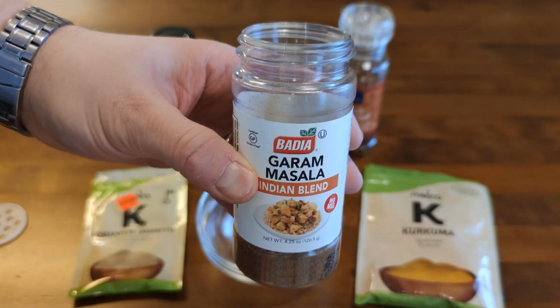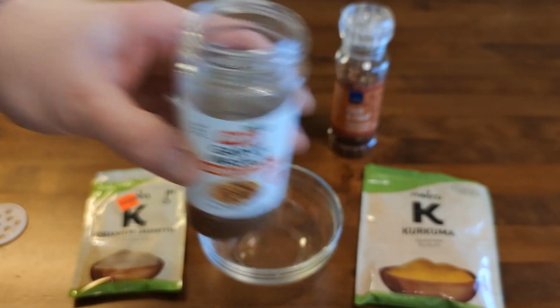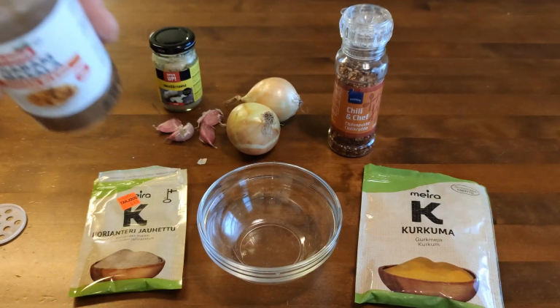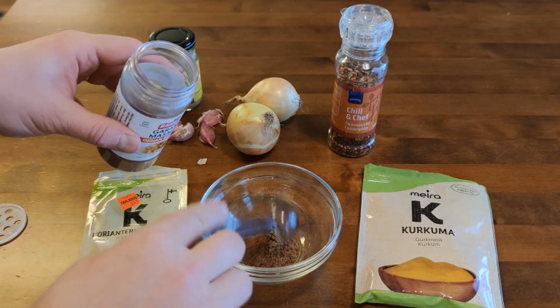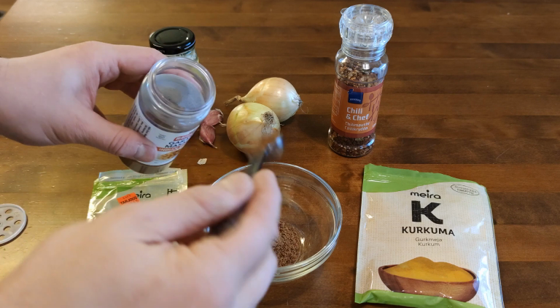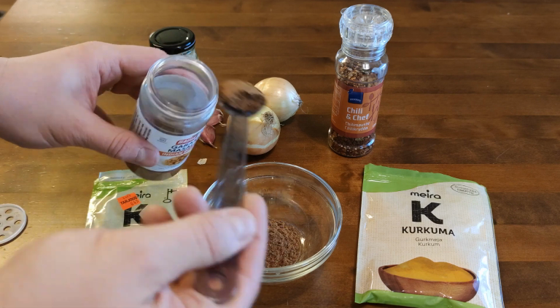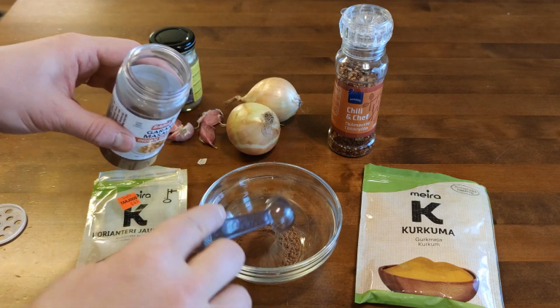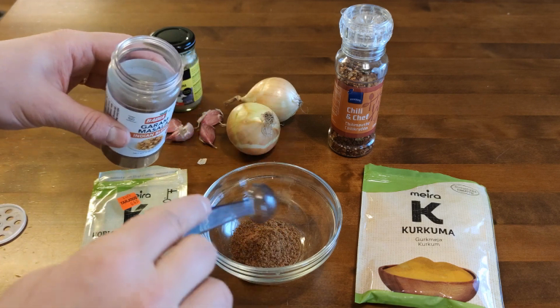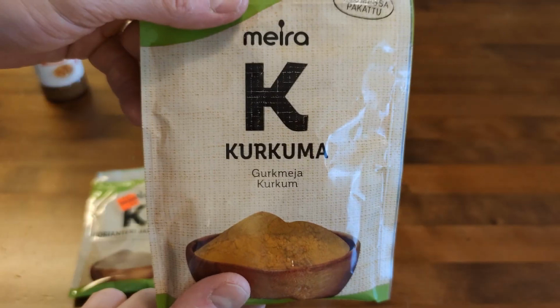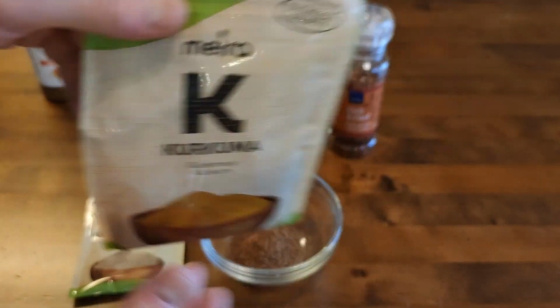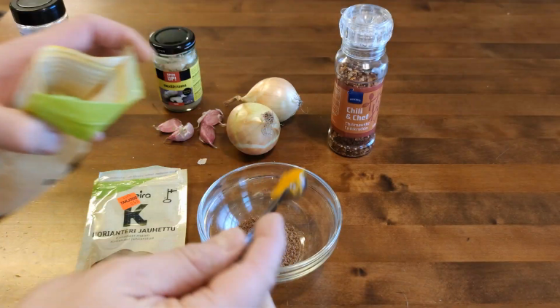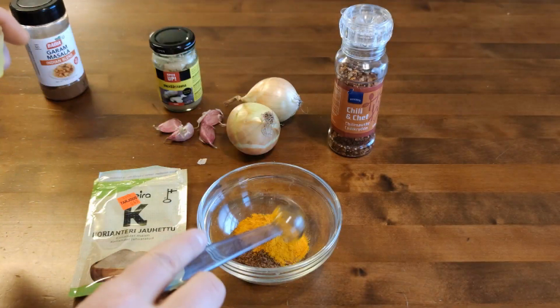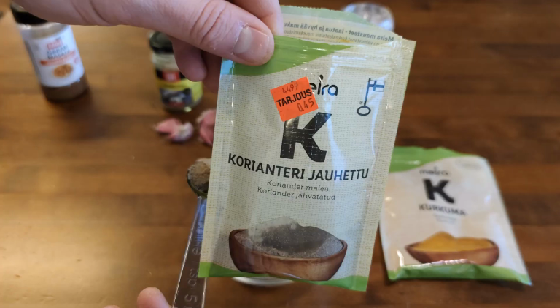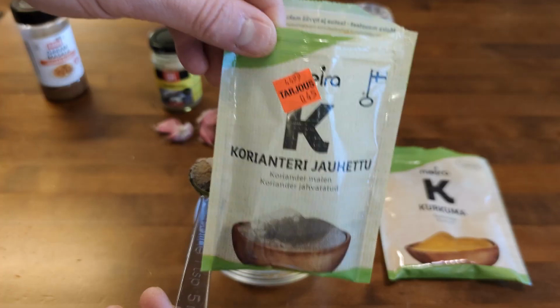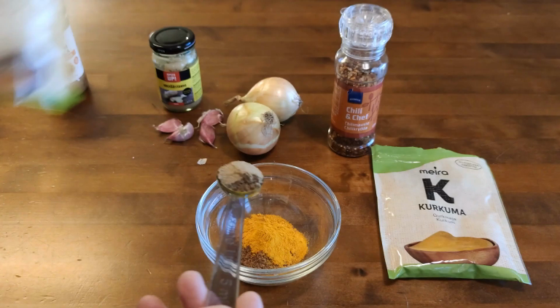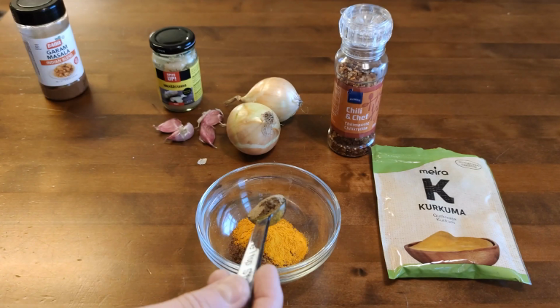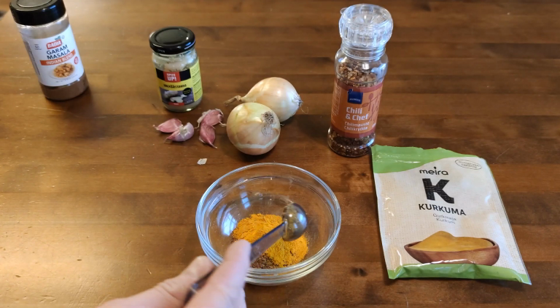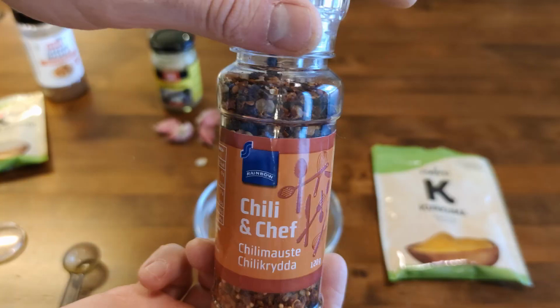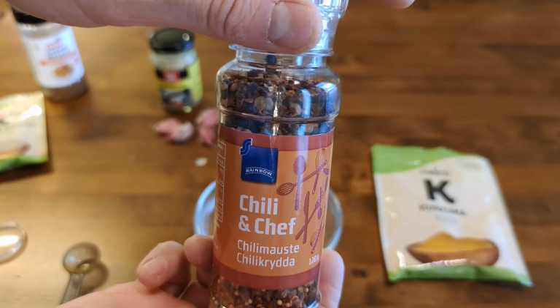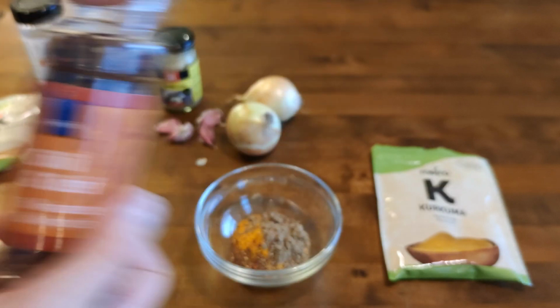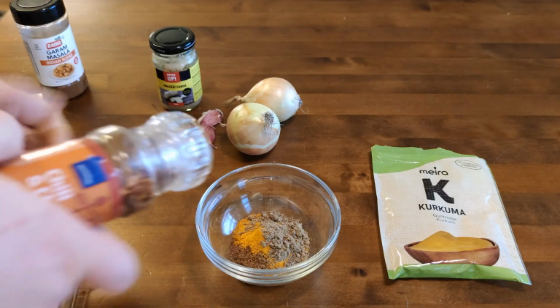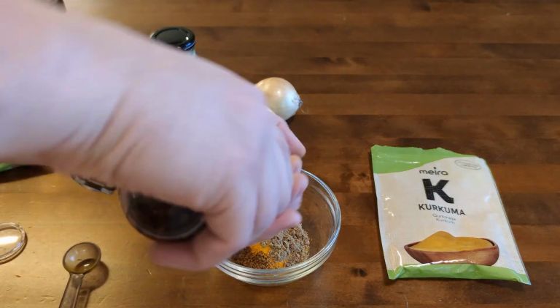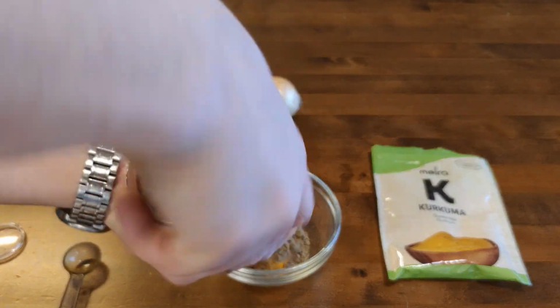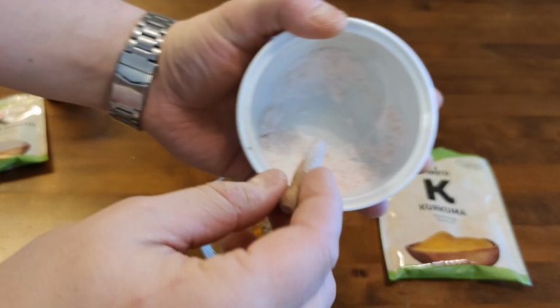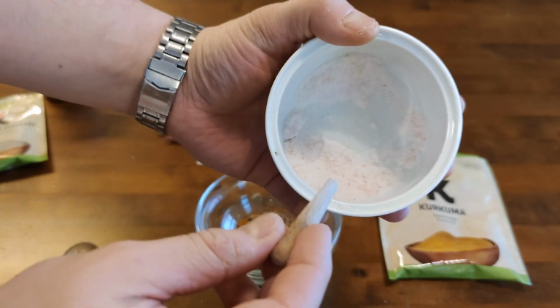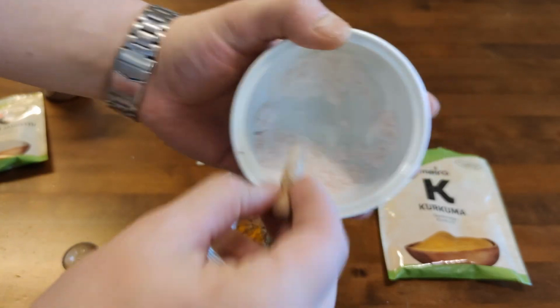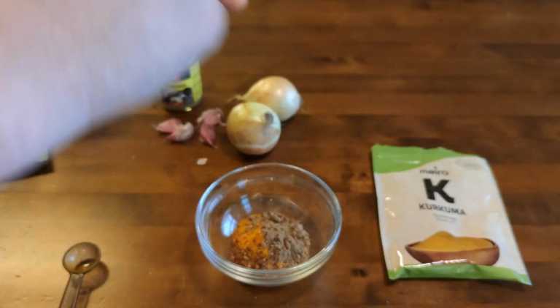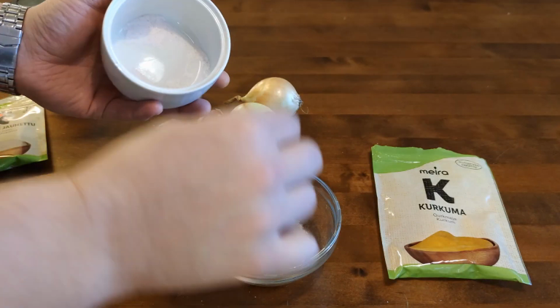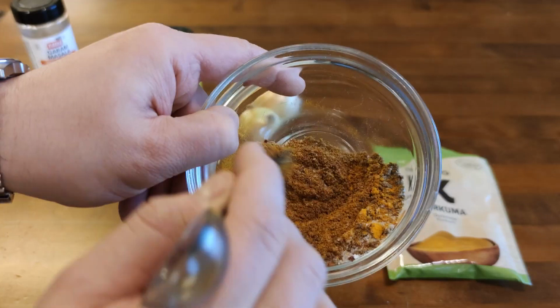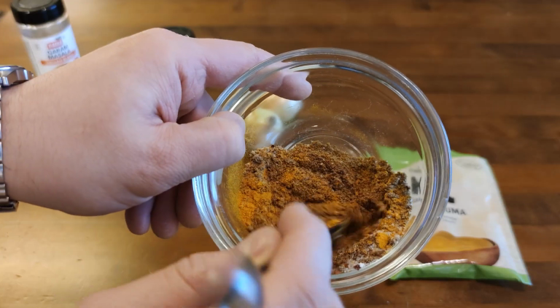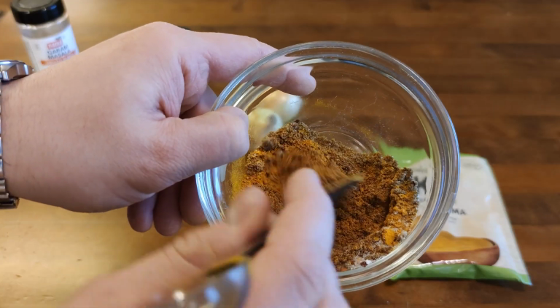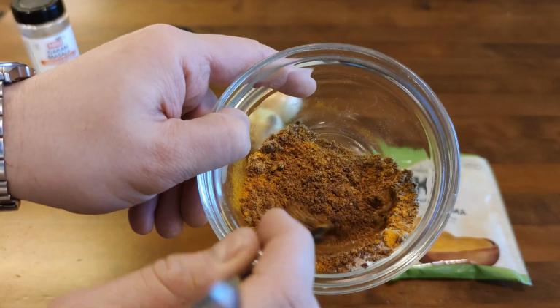Here are our spices, so we're gonna just mix everything together. We're going to have tomato sauce with intense flavors and pulled lamb in it. So it's gonna be delicious.